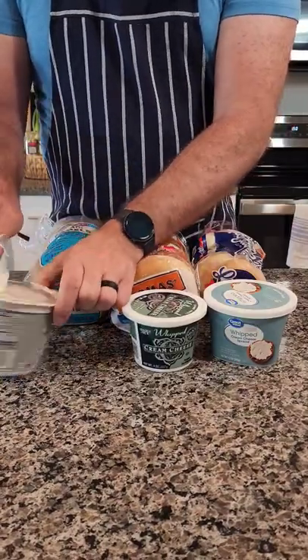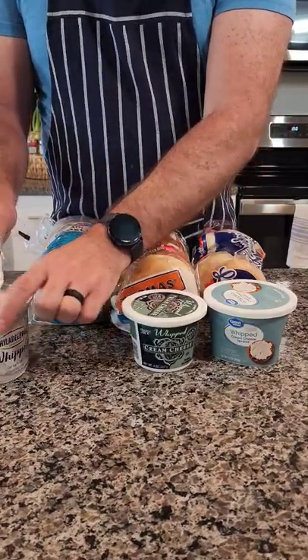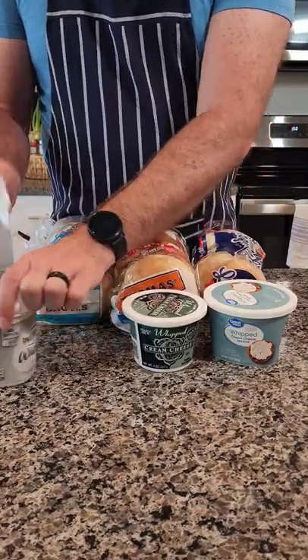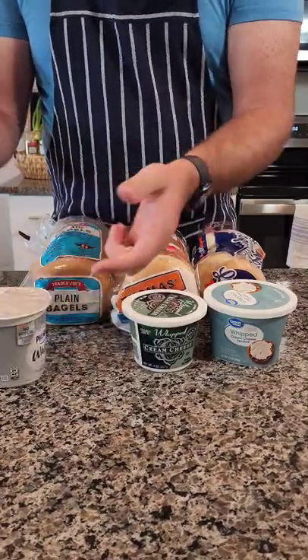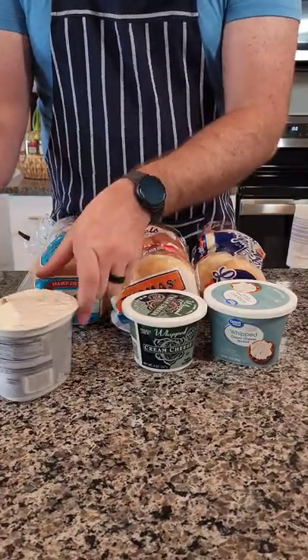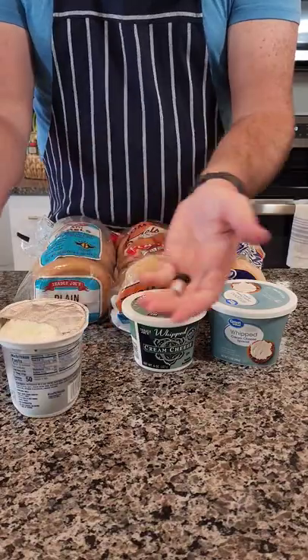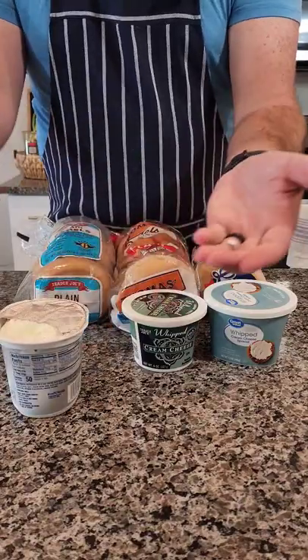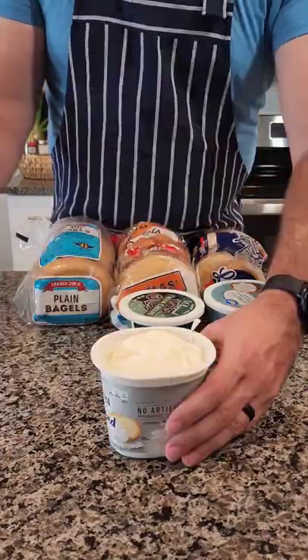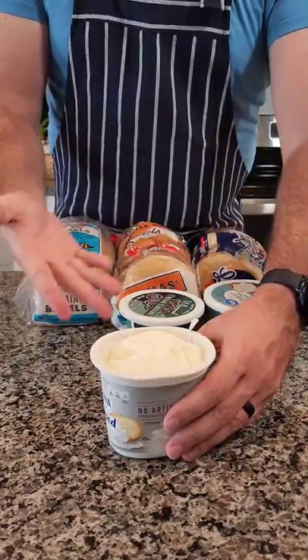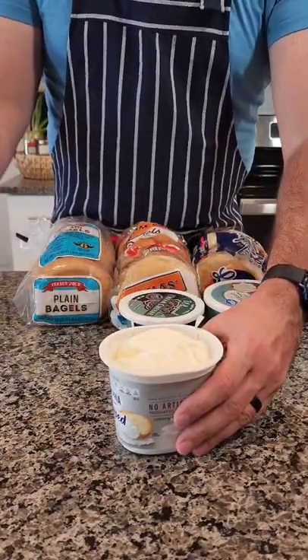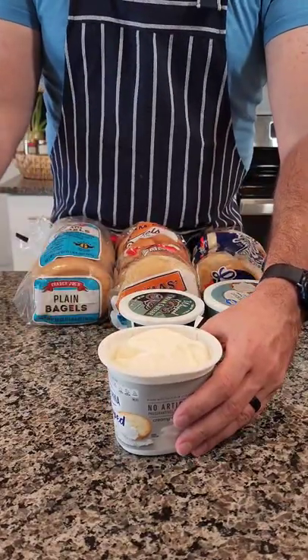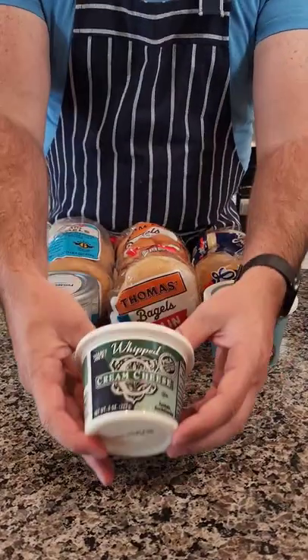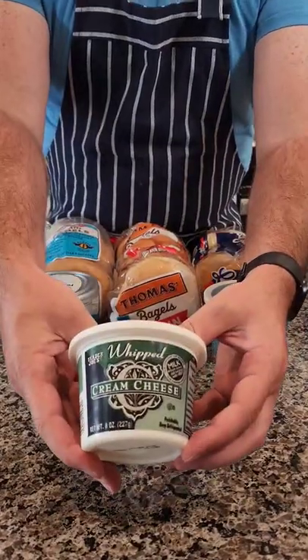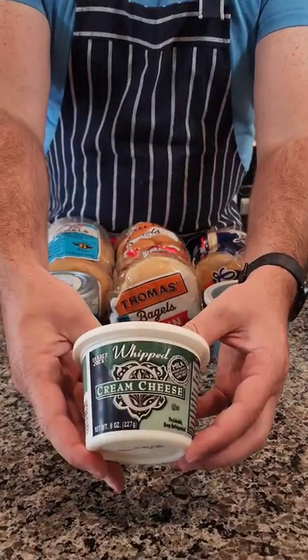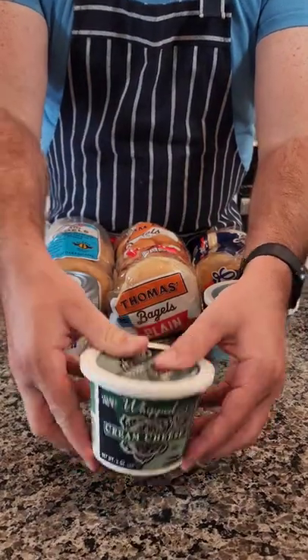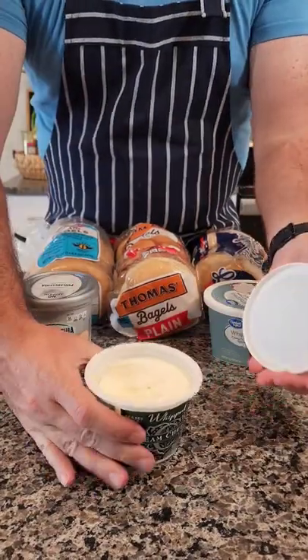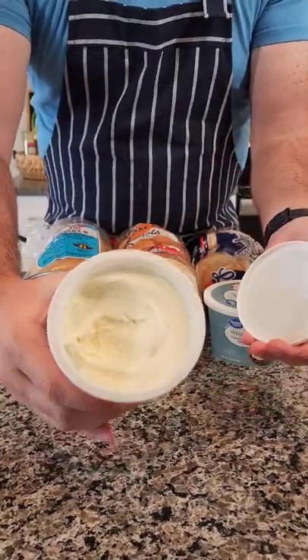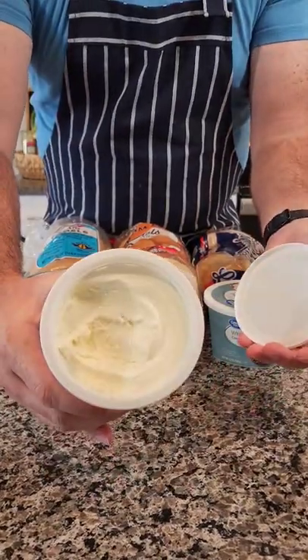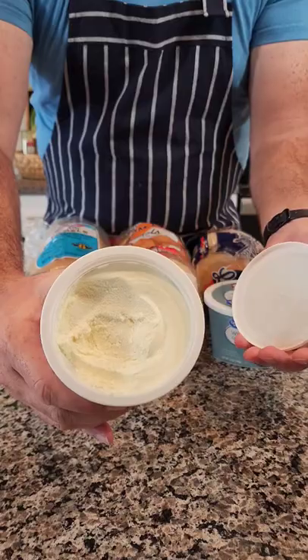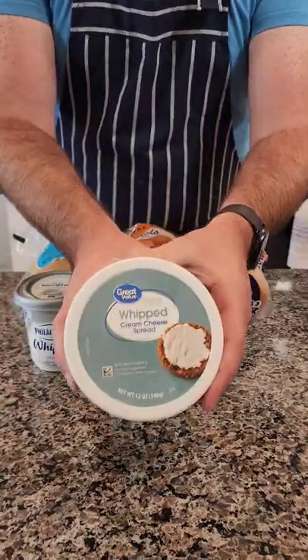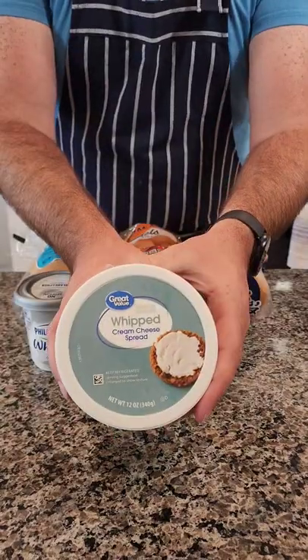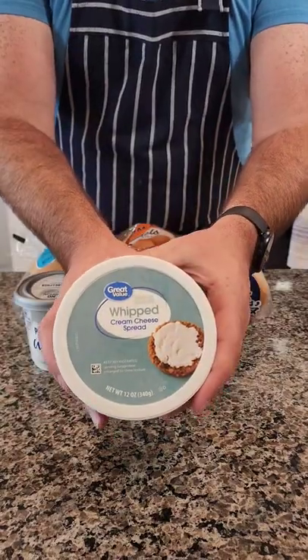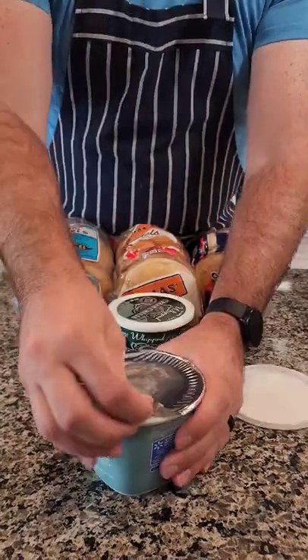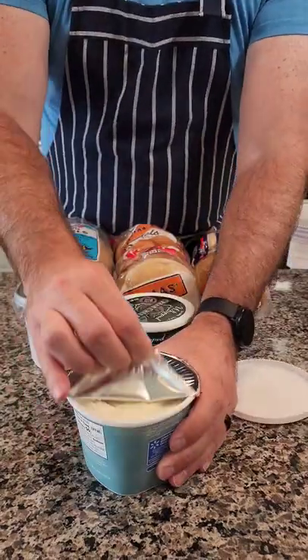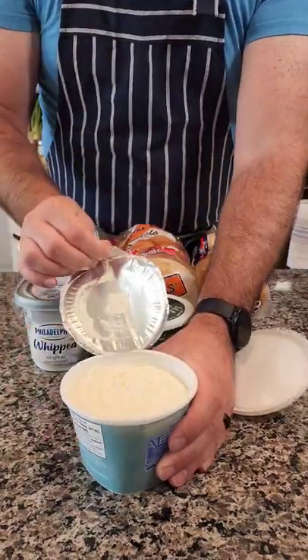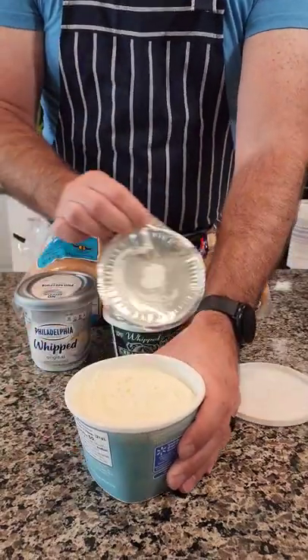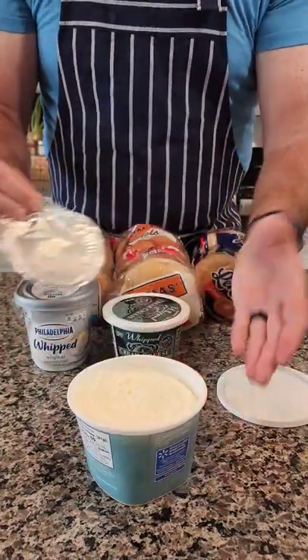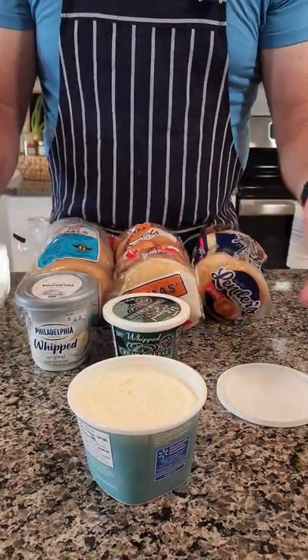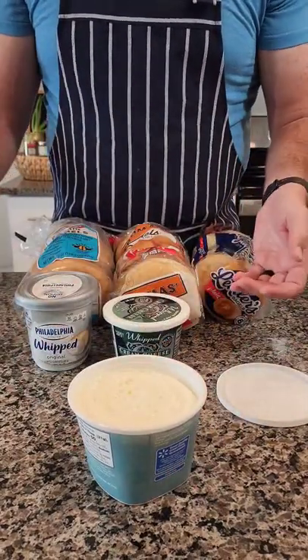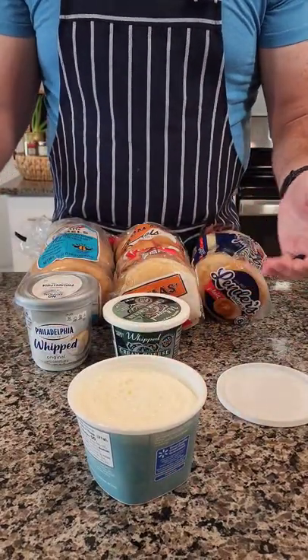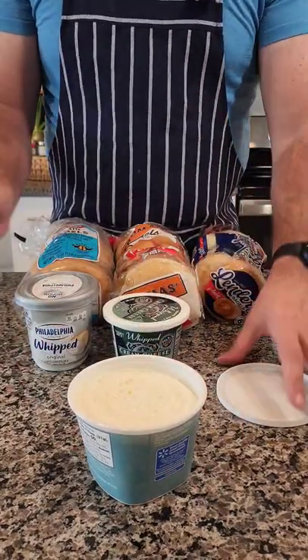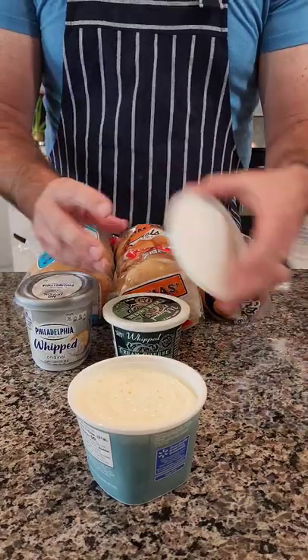We've got three different types of cream cheese to go with it. We've got Philadelphia, which in my book they immediately lose a point because their lid doesn't come off cleanly. Next is Trader Joe's, looks great. And then finally we've got the Great Value stuff and the lid came off without issues. So Philadelphia, take a note.